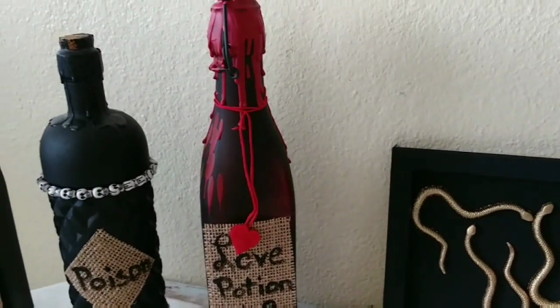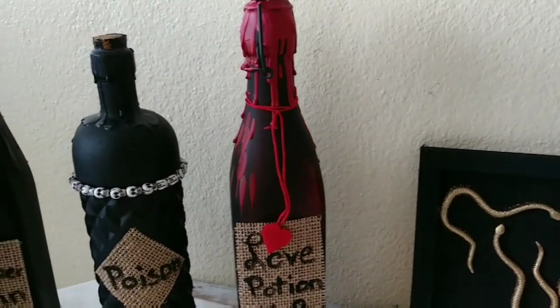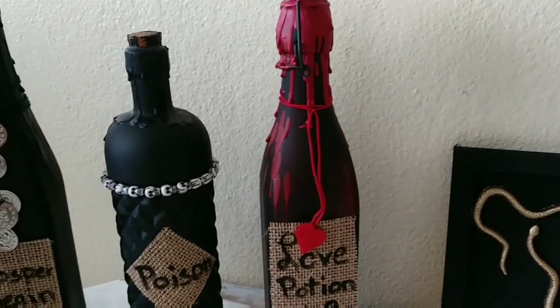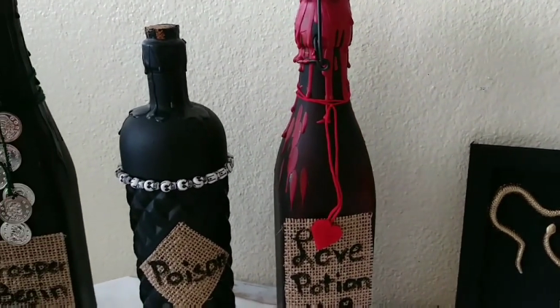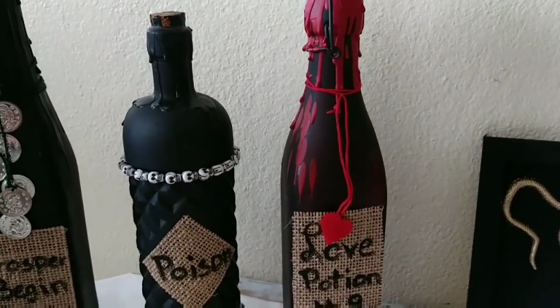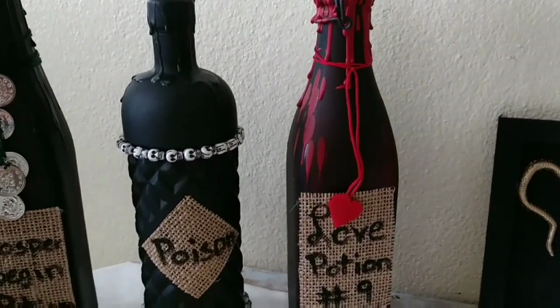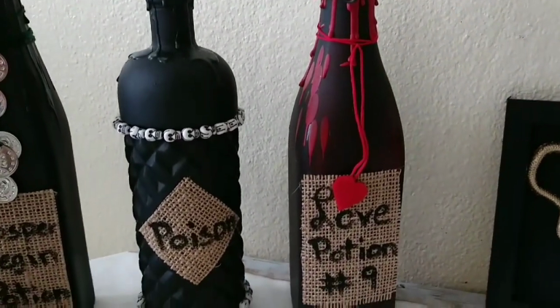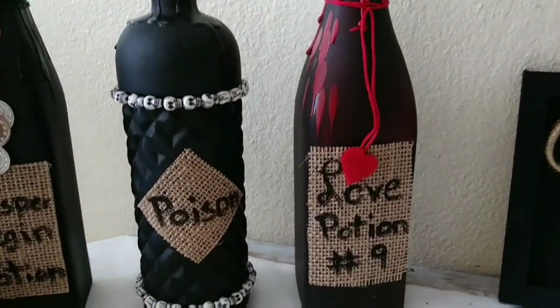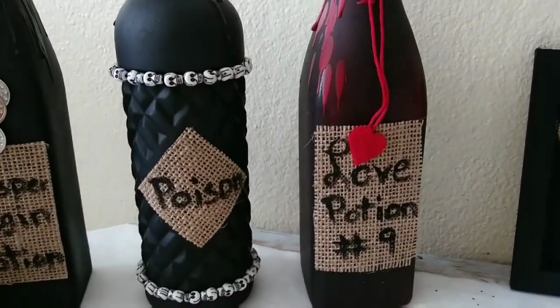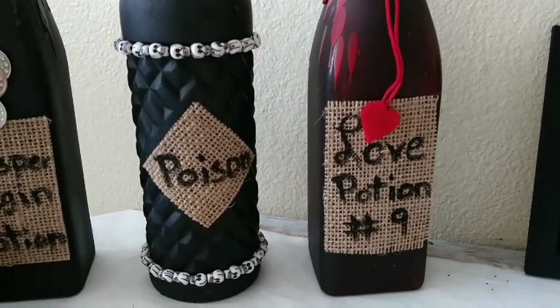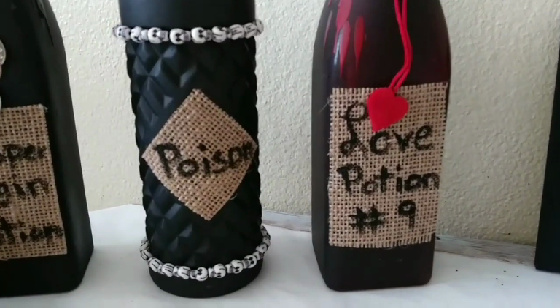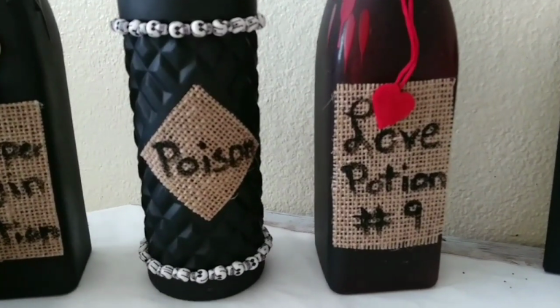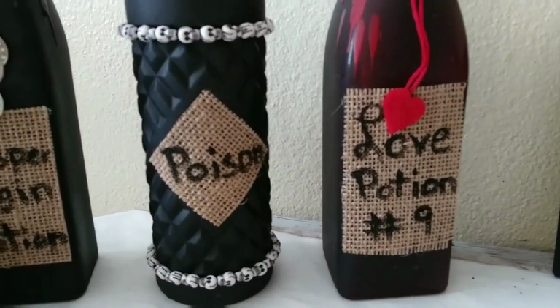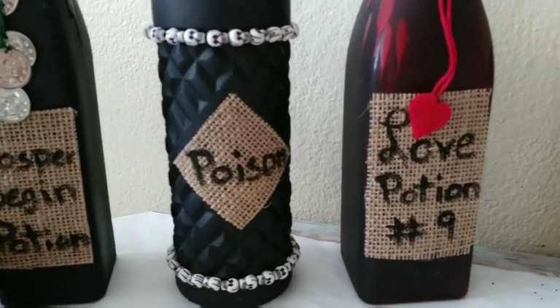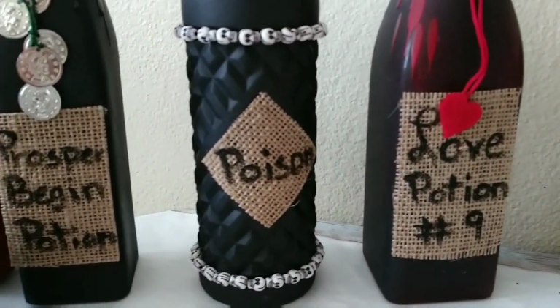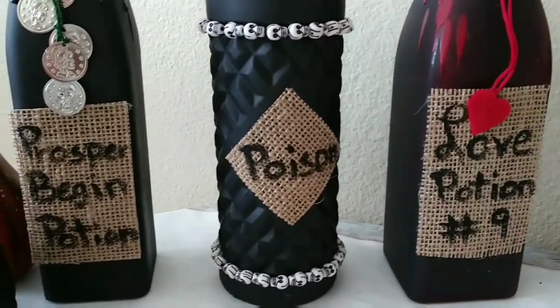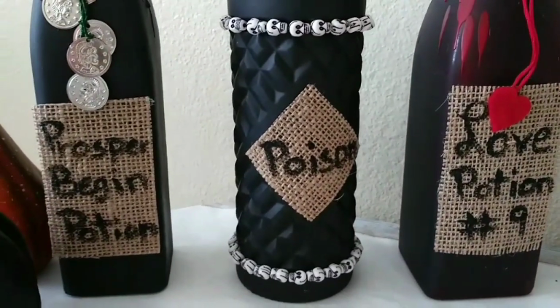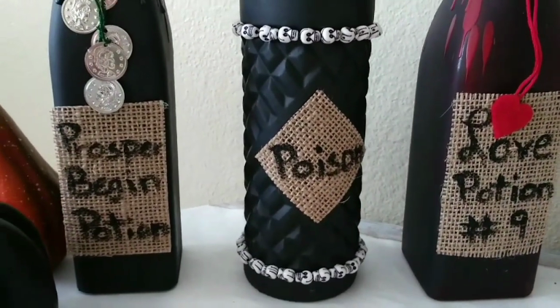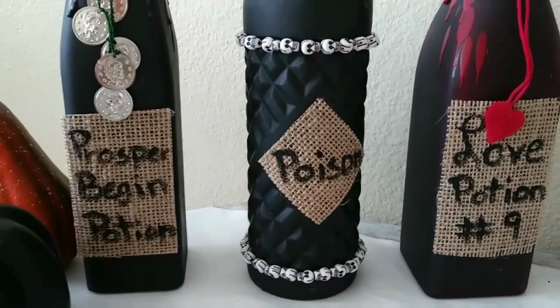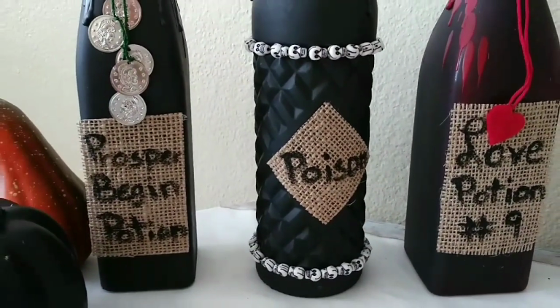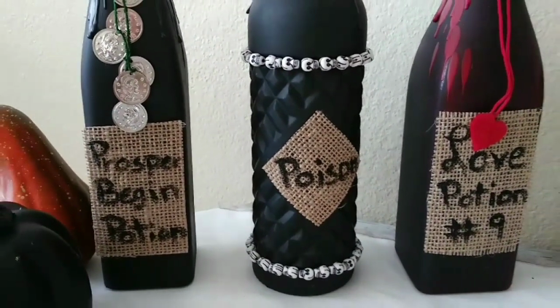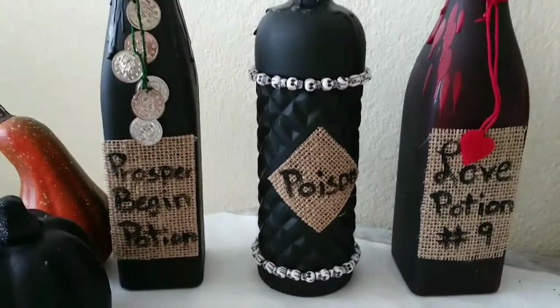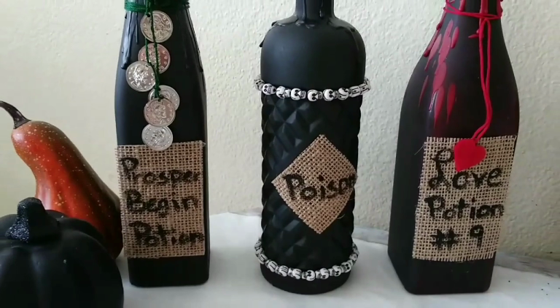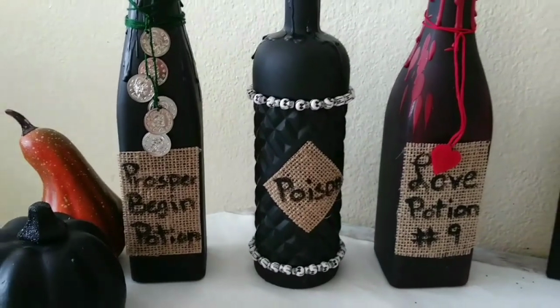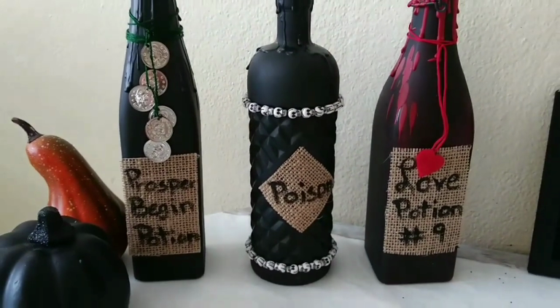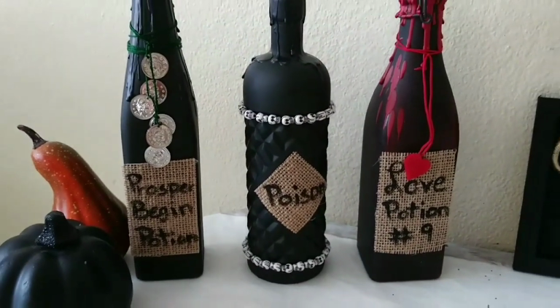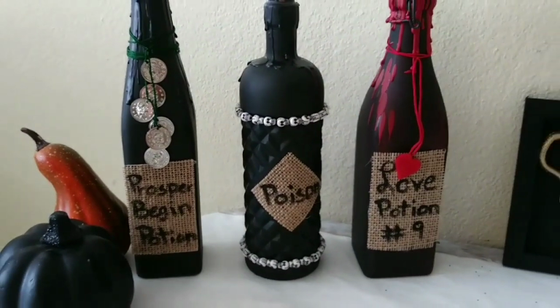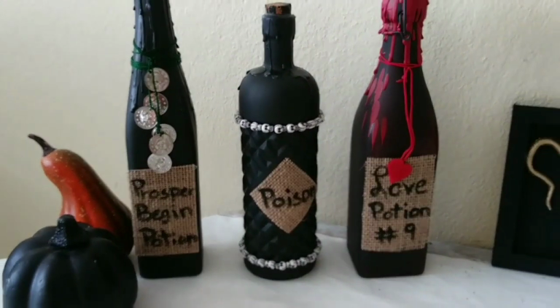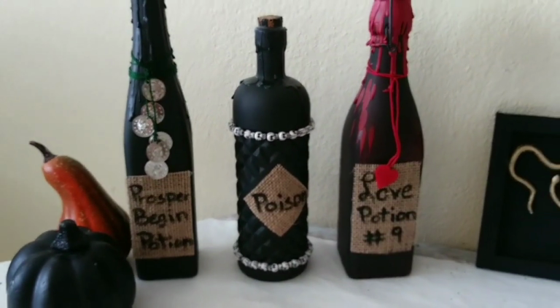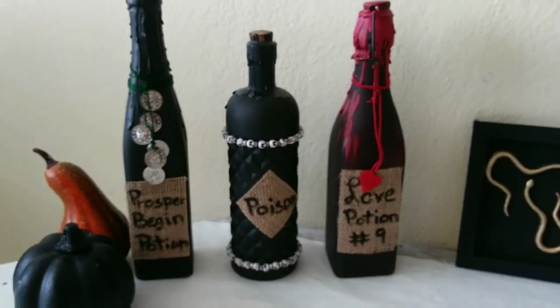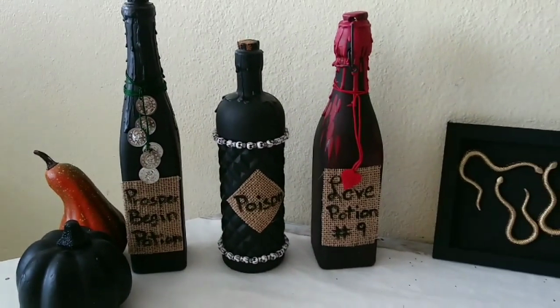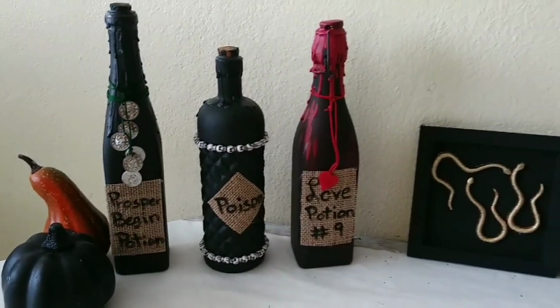Look at that — I love how this turned out! Remember, if you like it hit the thumbs up, and if you love it subscribe so you can keep watching this type of video. Take care, bye bye!